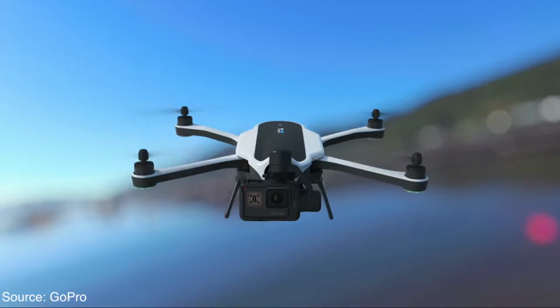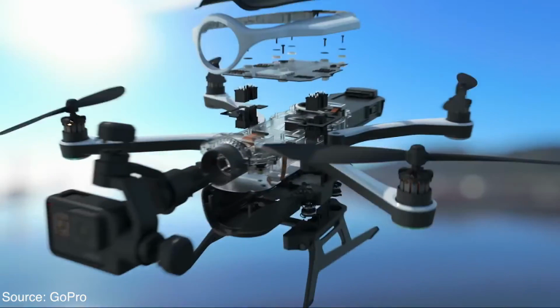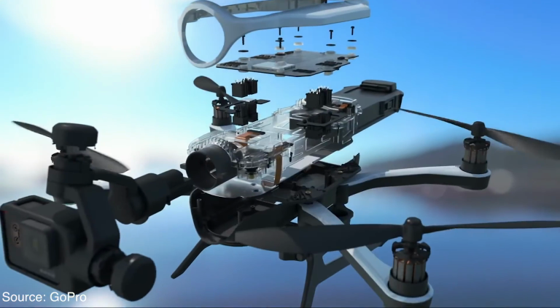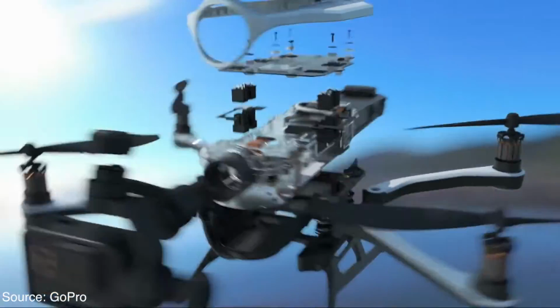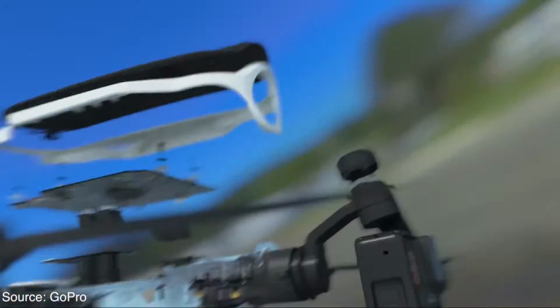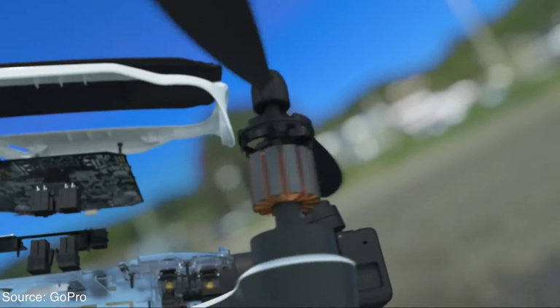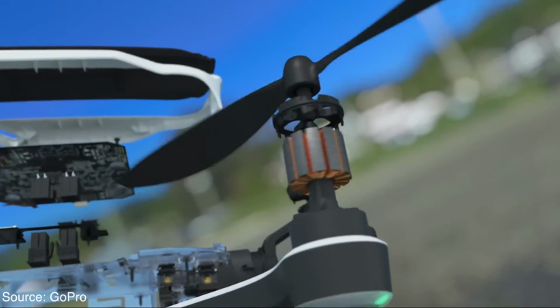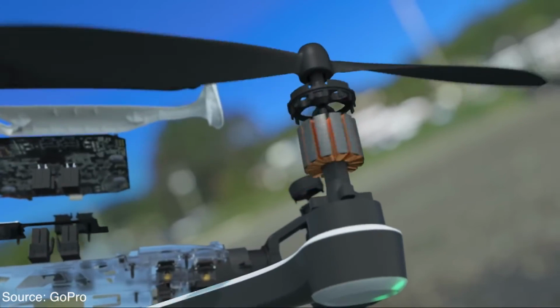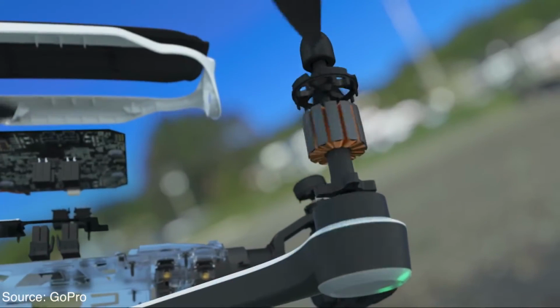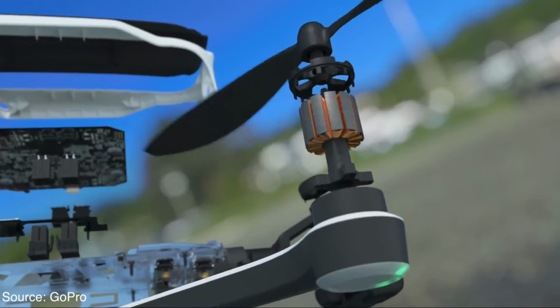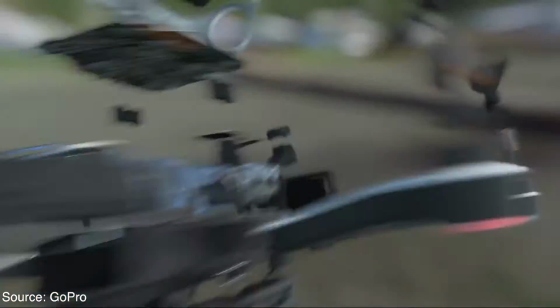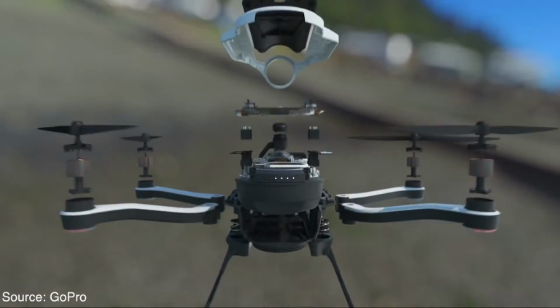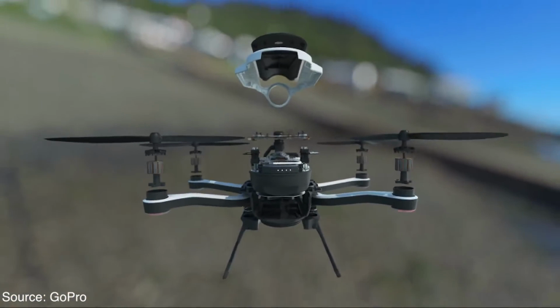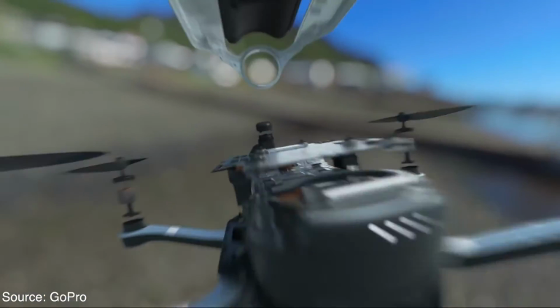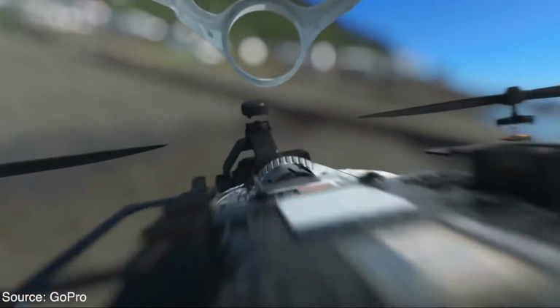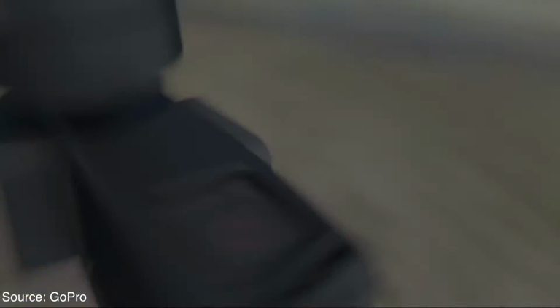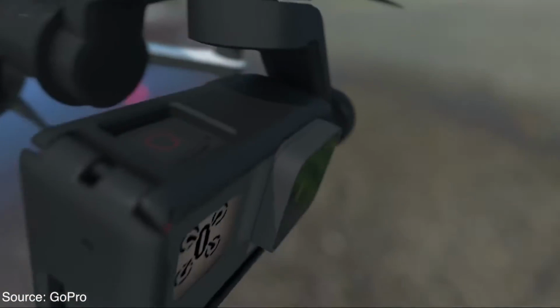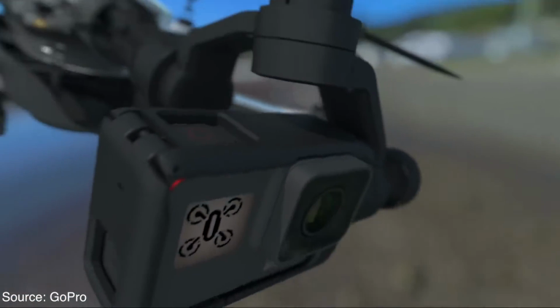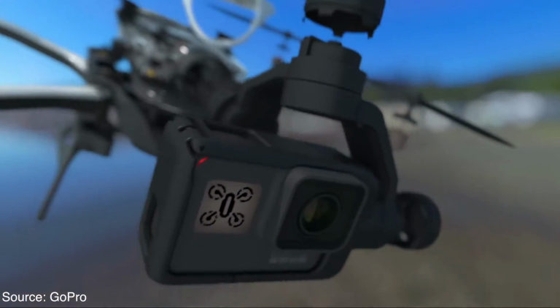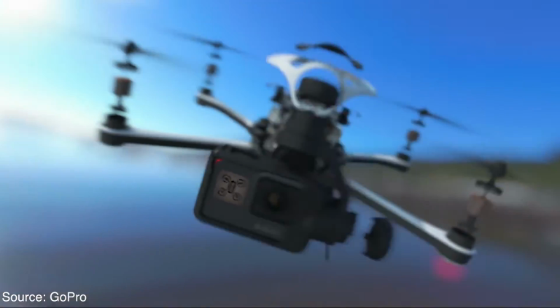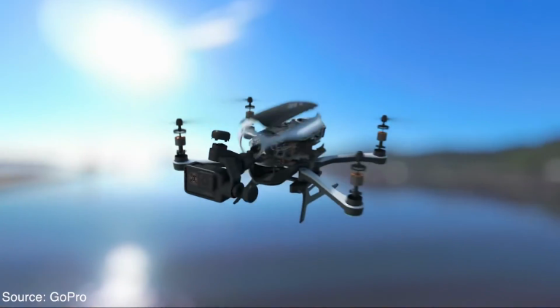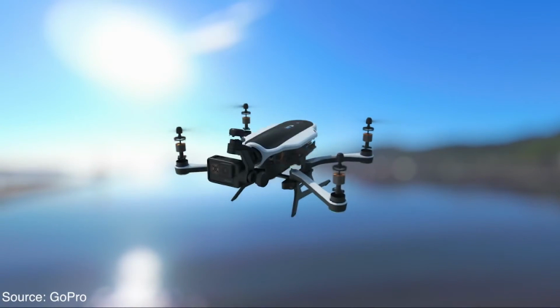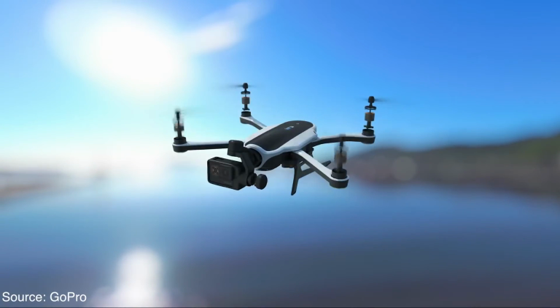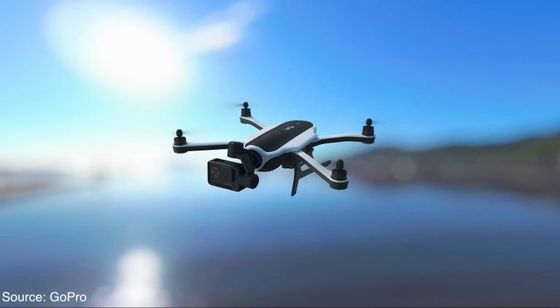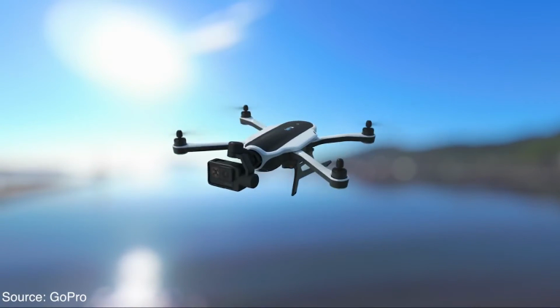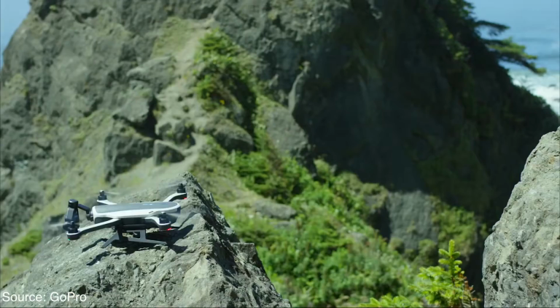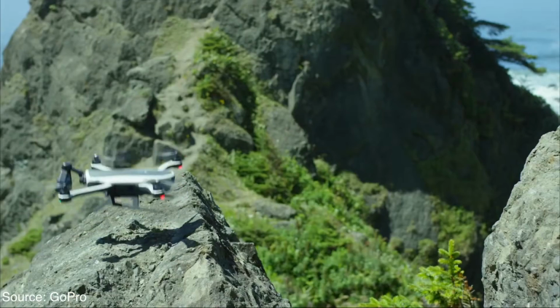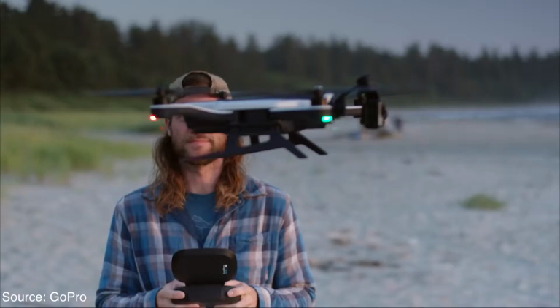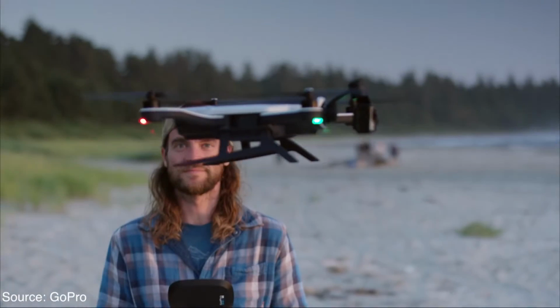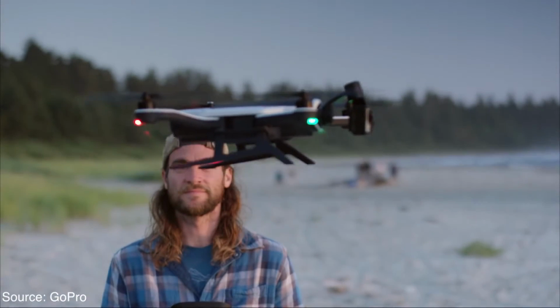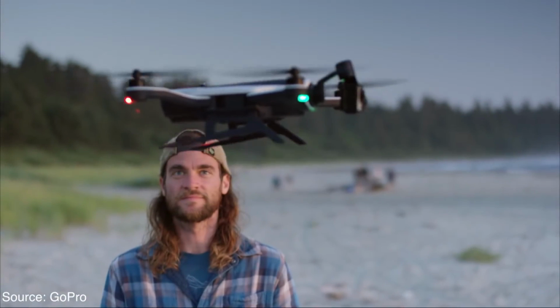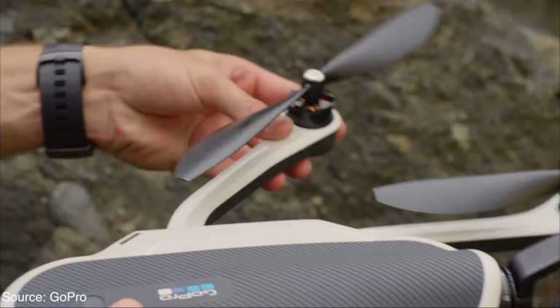The new GoPro quadcopter was revealed alongside two brand new action cameras, the GoPro Hero5 Black and the Hero5 Session. The major selling point for the Karma drone is that it is pretty easy to use and also foldable.